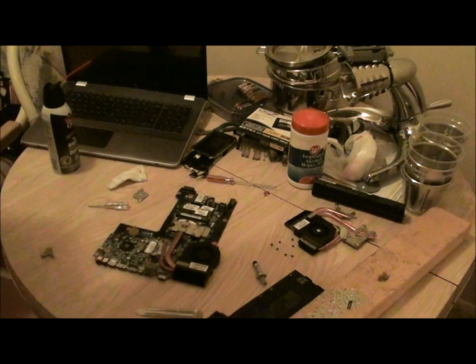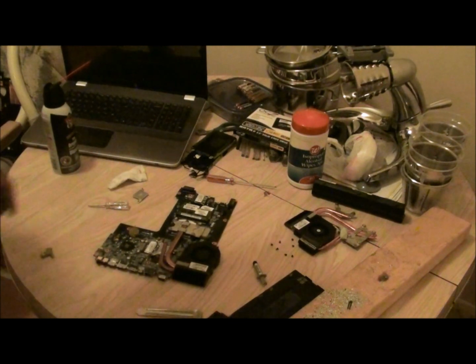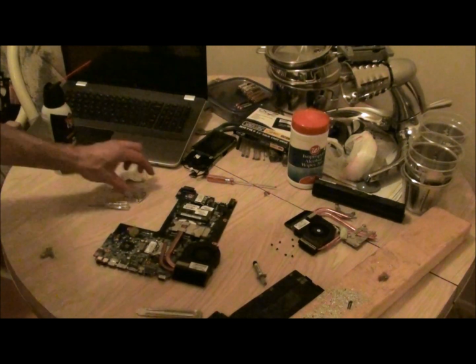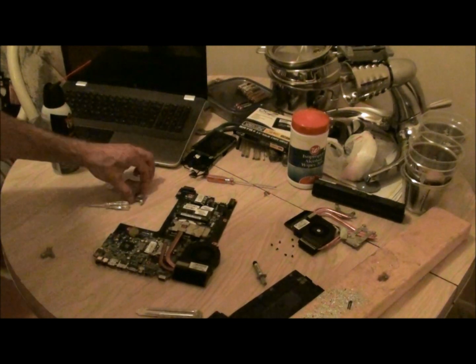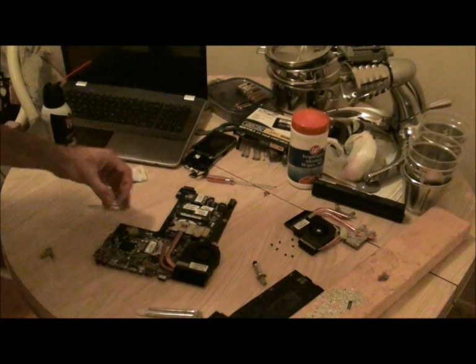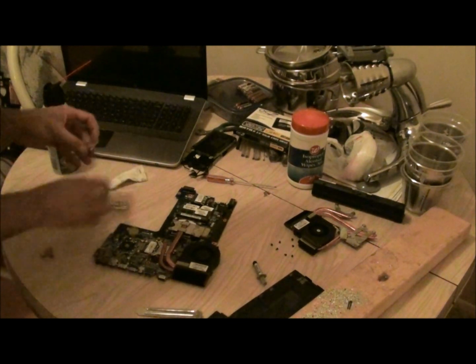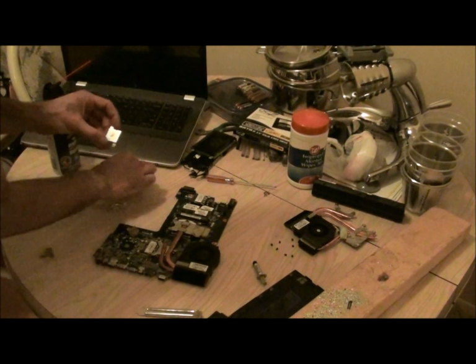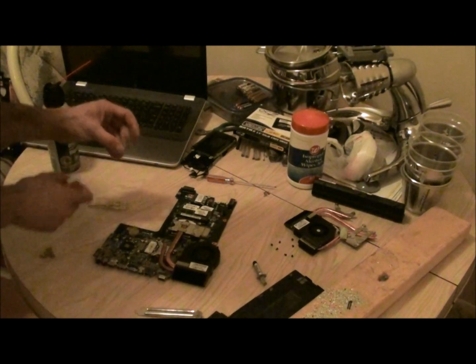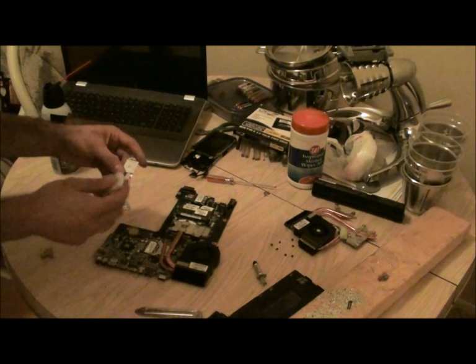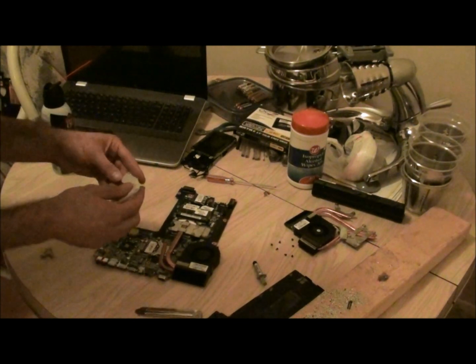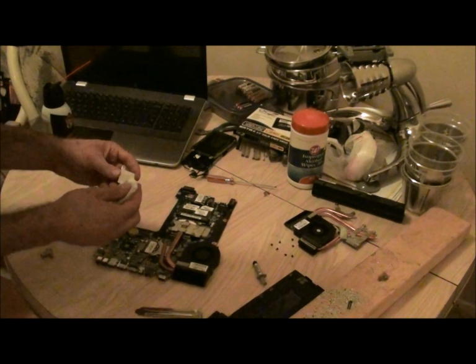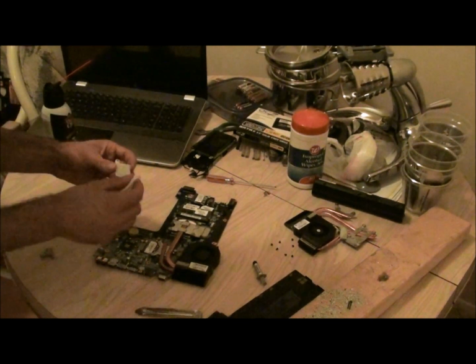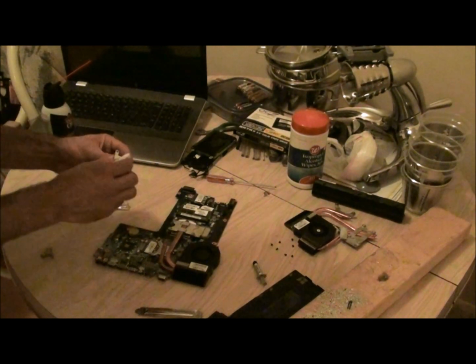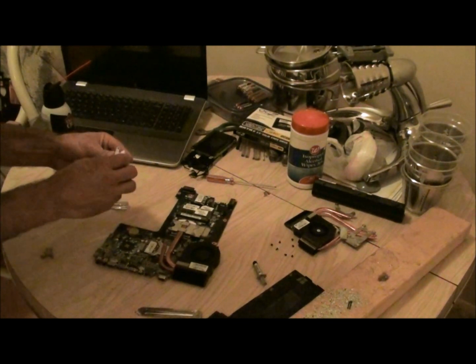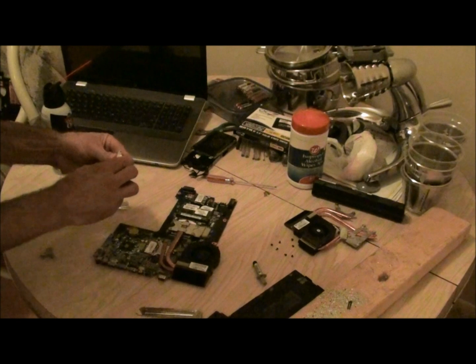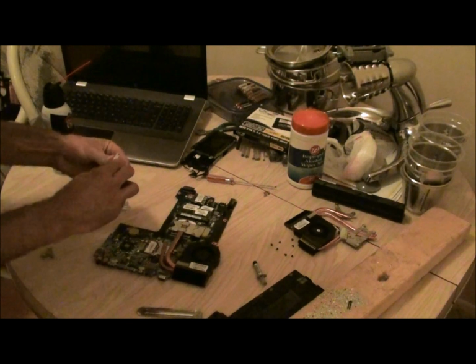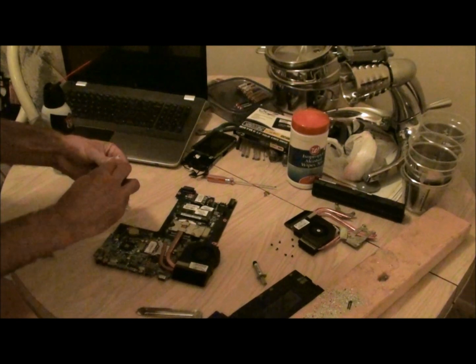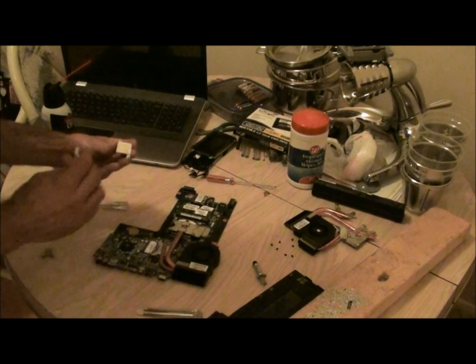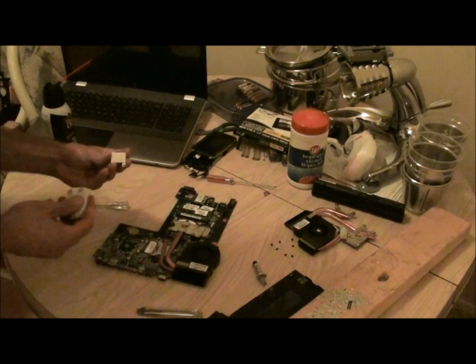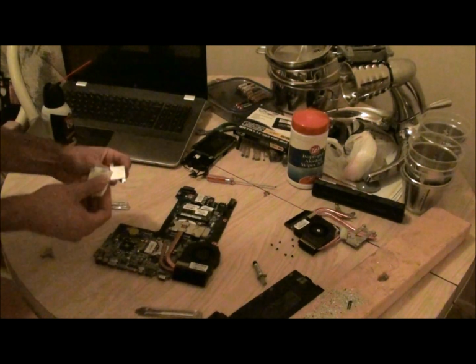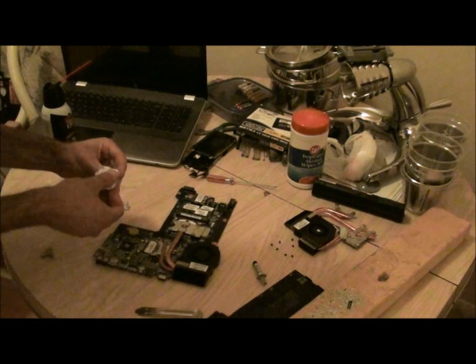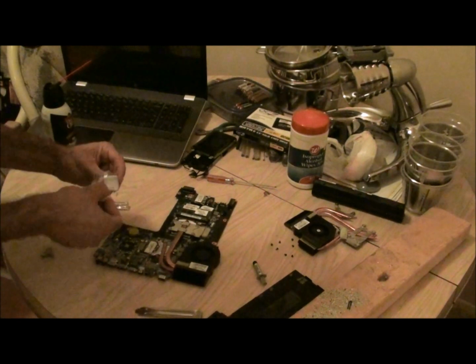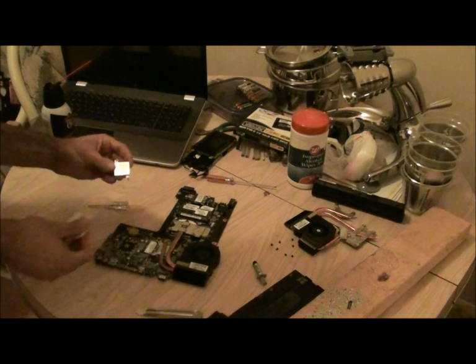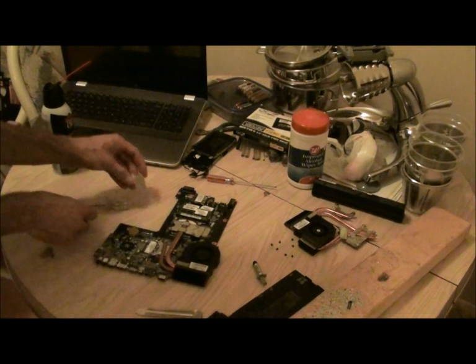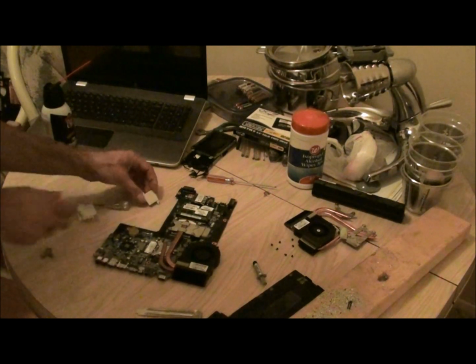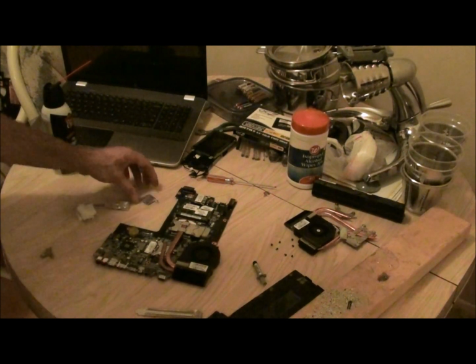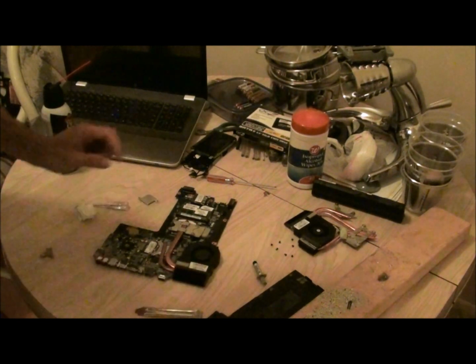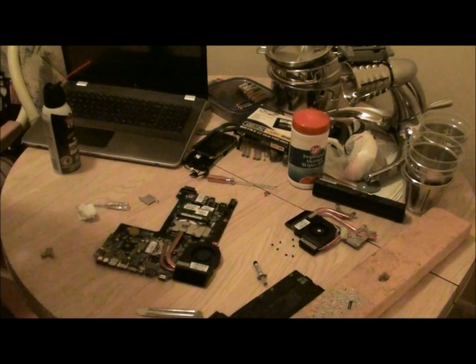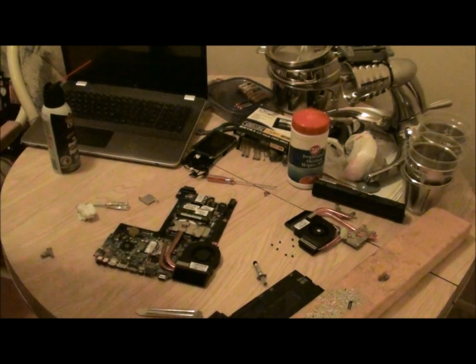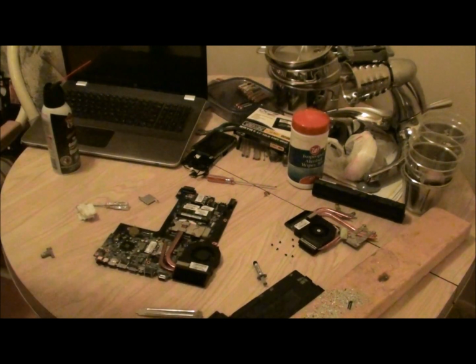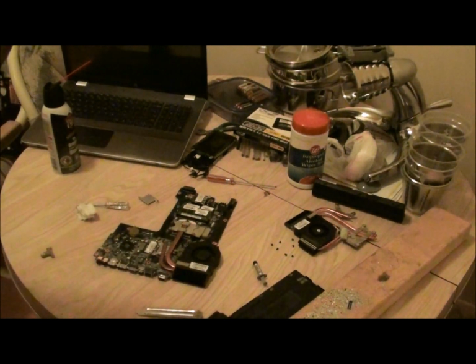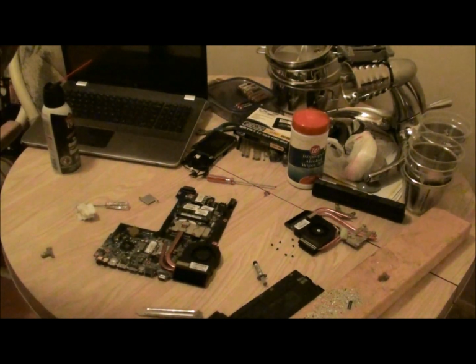I'm trying it — I'm going to try to find a heat sink that is this big and use that. I'm going to go get a coffee copper plate. Pause this in the meantime.